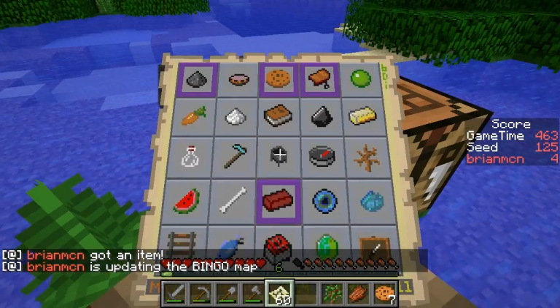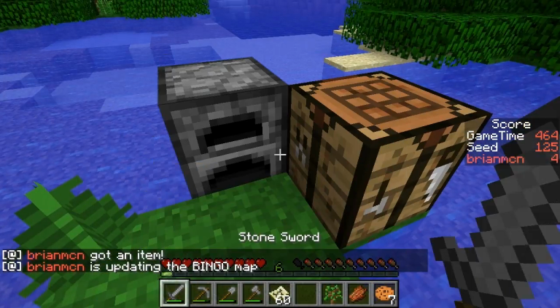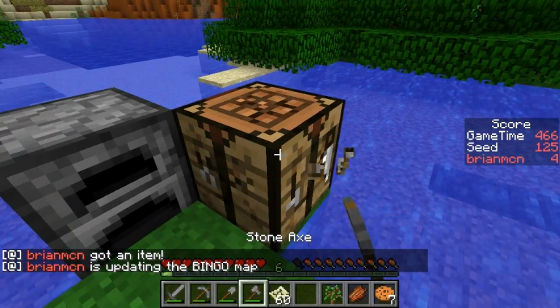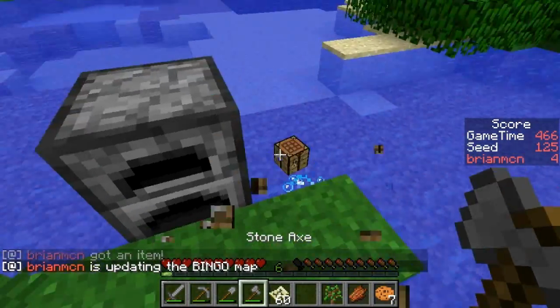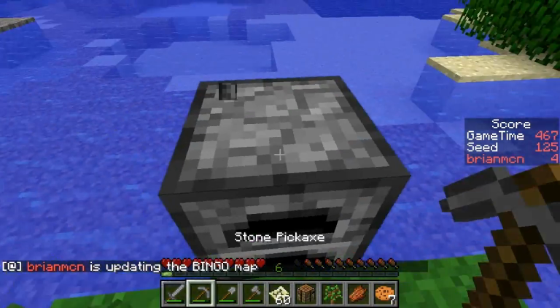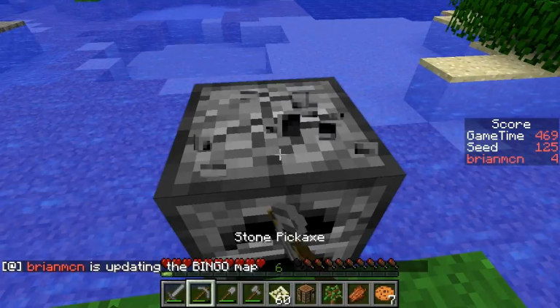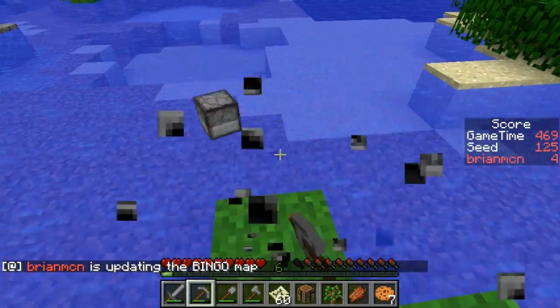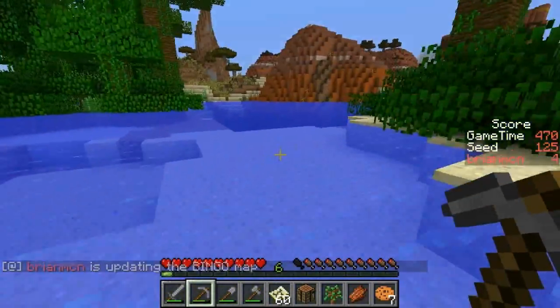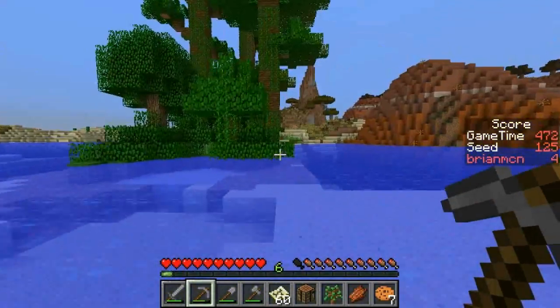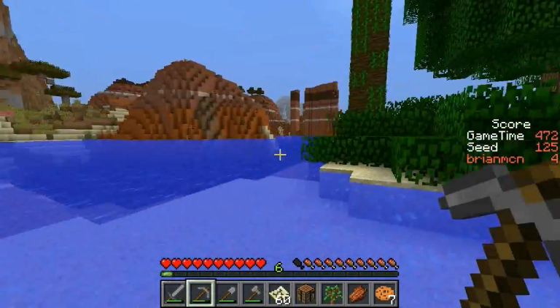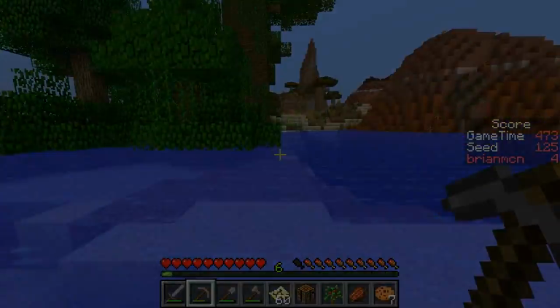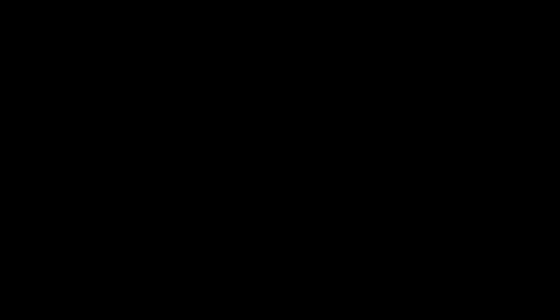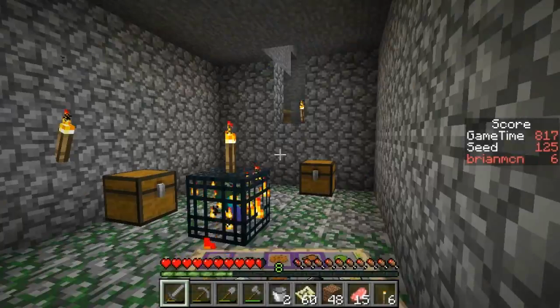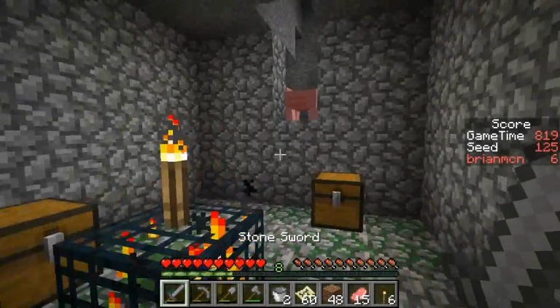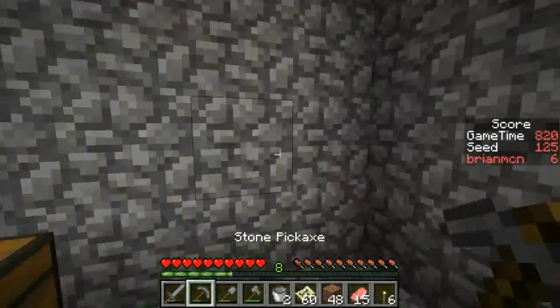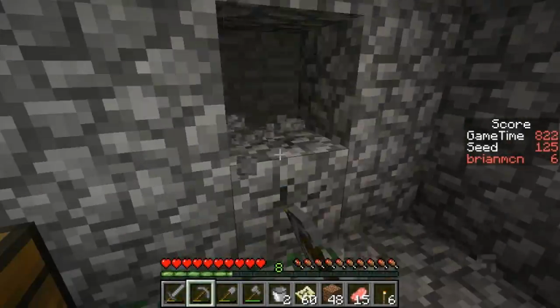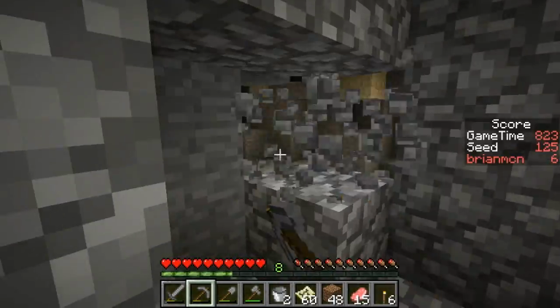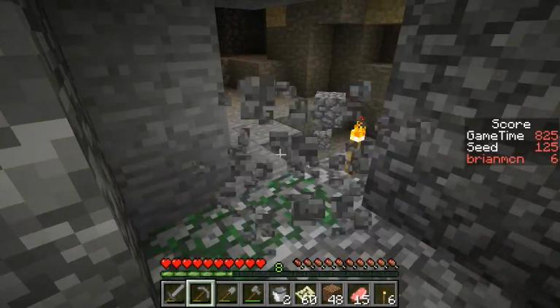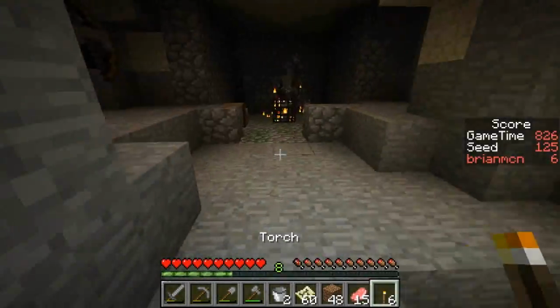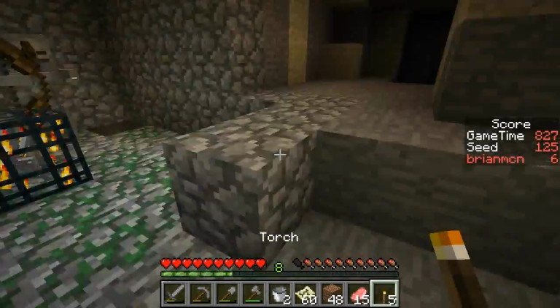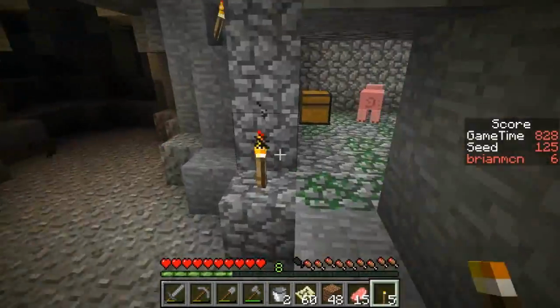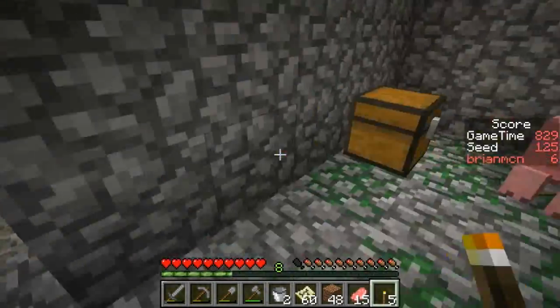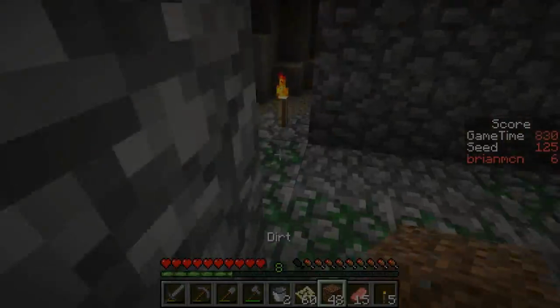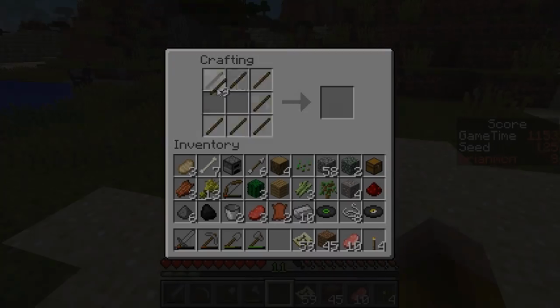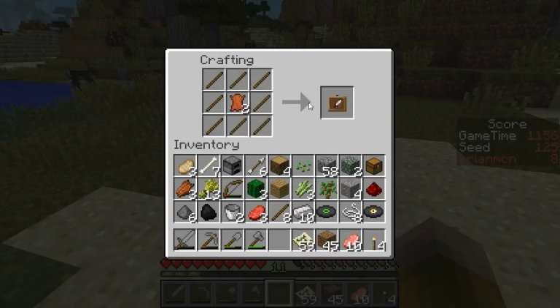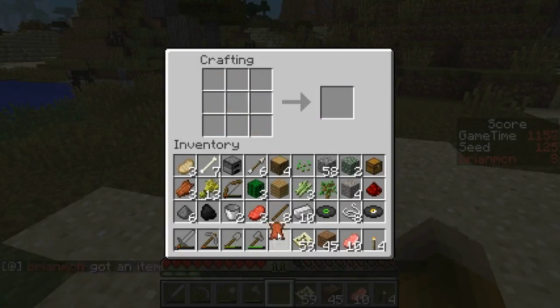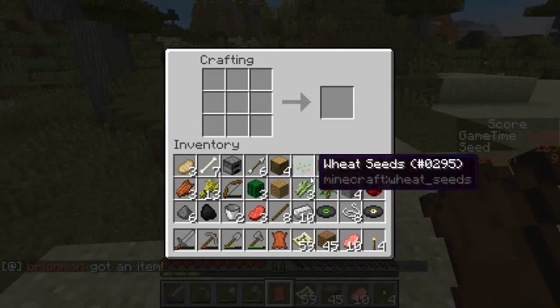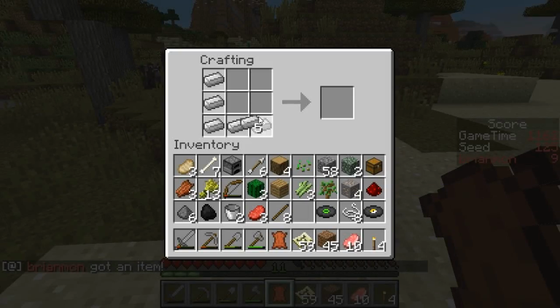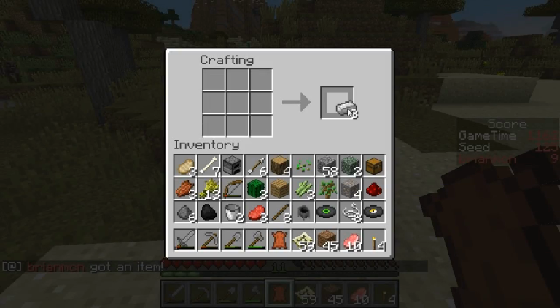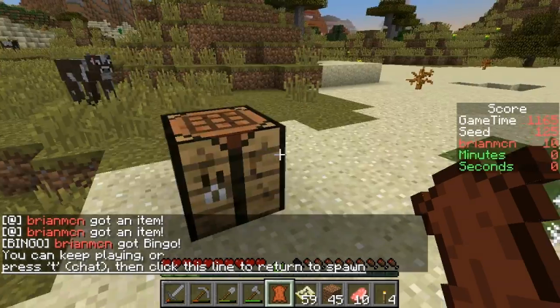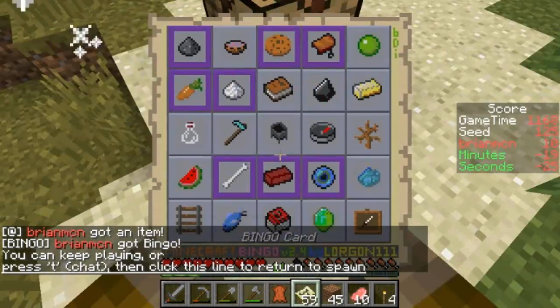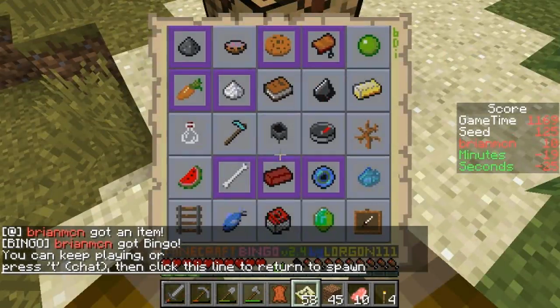The customized terrain of this Minecraft world features both tiny biomes and many dungeons in order to make the gameplay fast and fun. Go for the fastest time to get 5 in a row, or for extra challenge, try to get all 25 items on your bingo card.